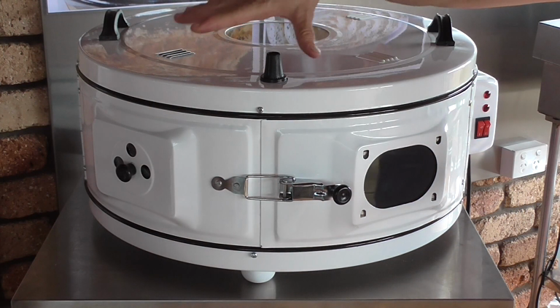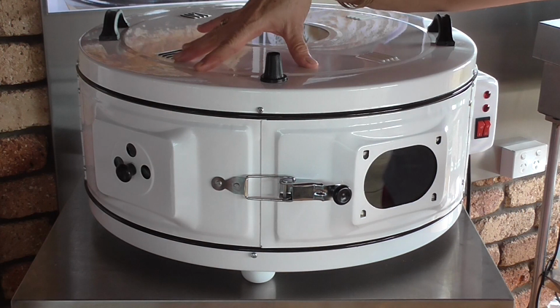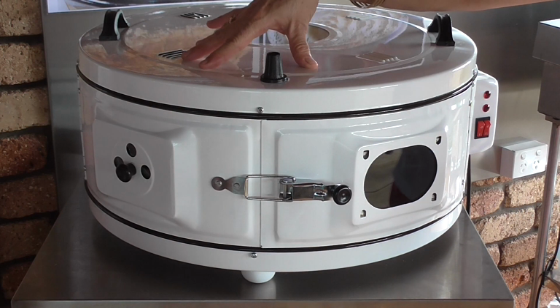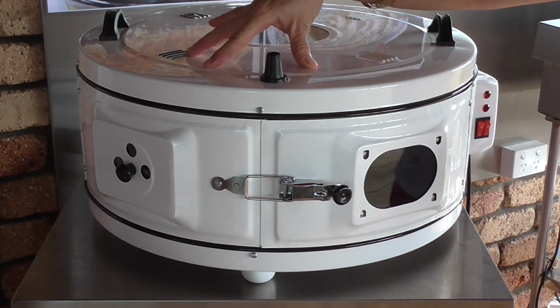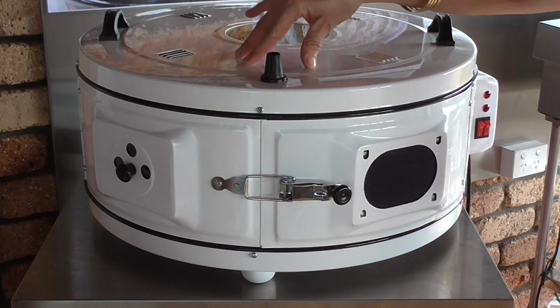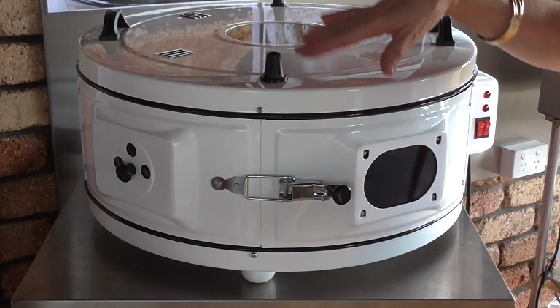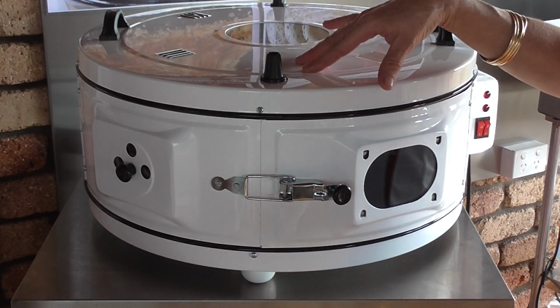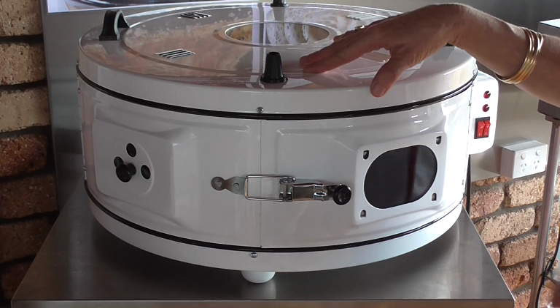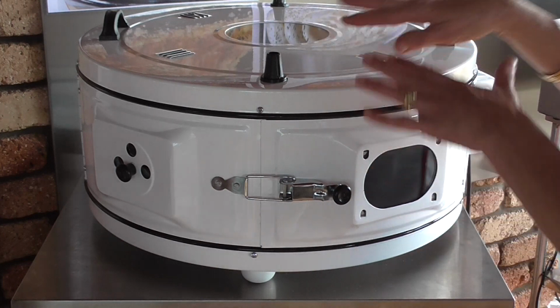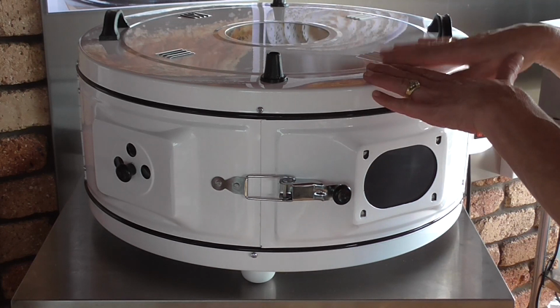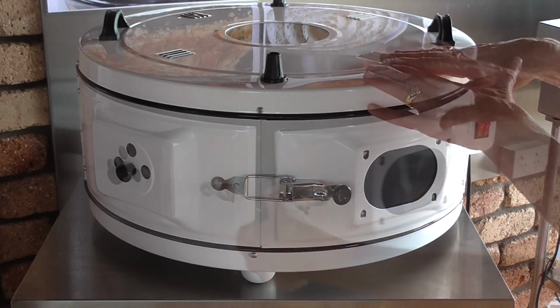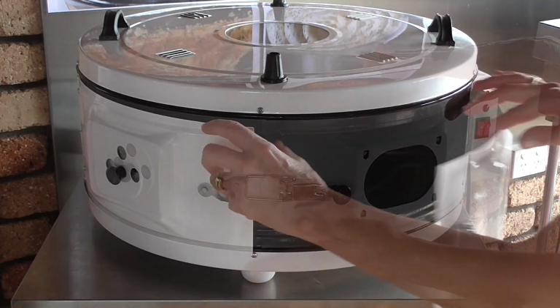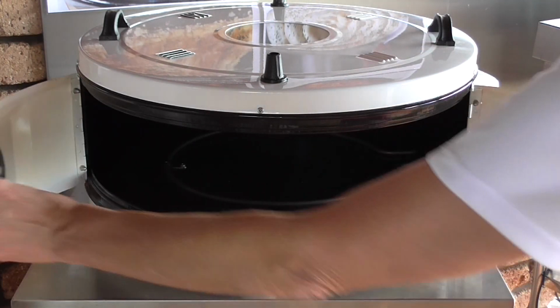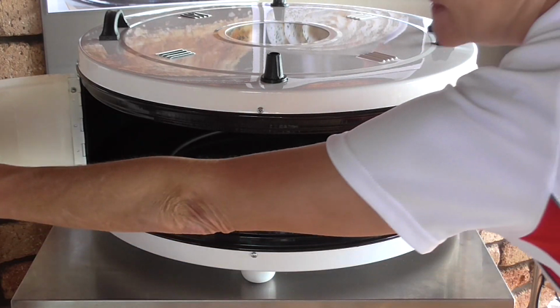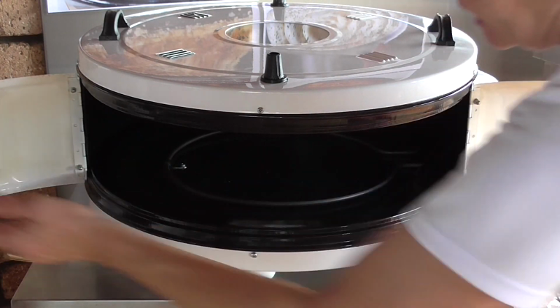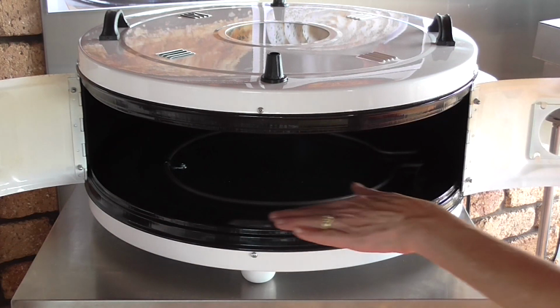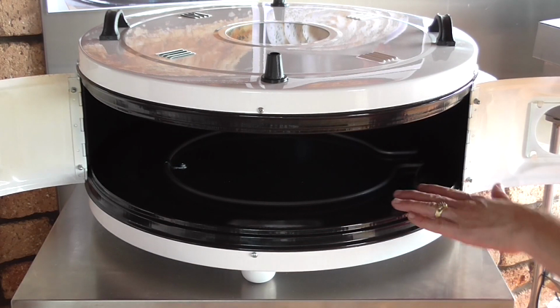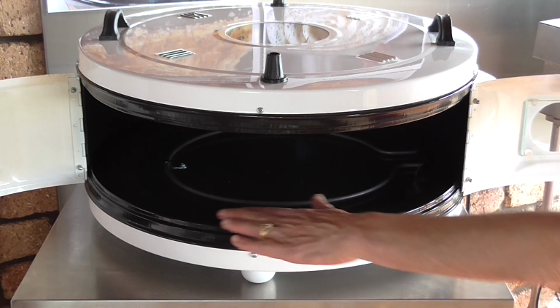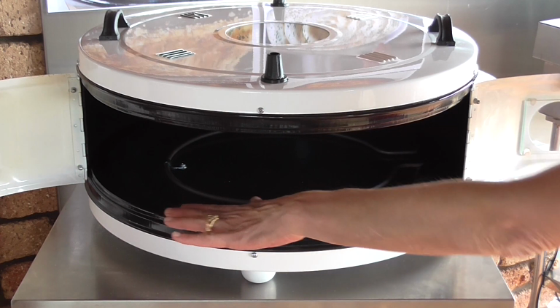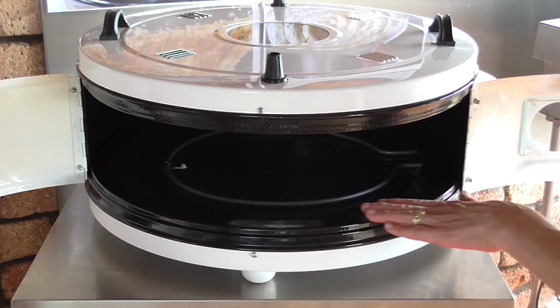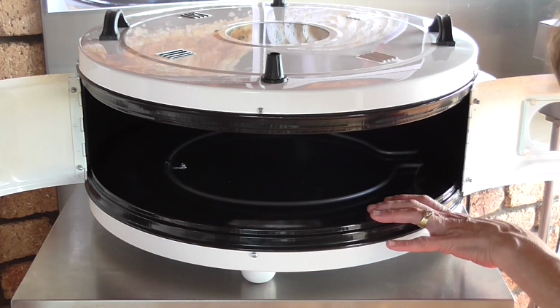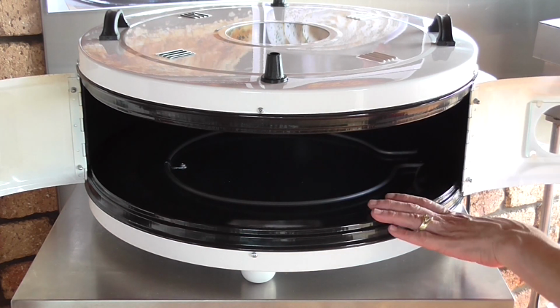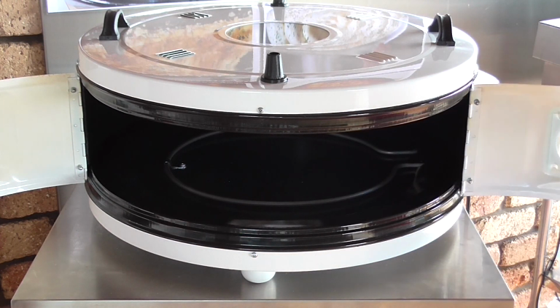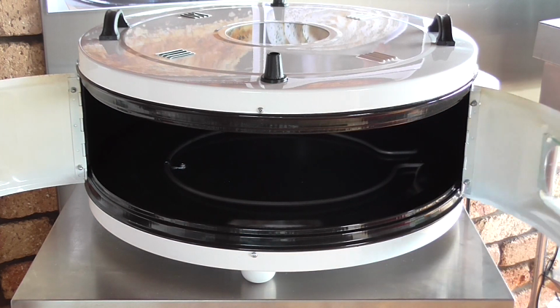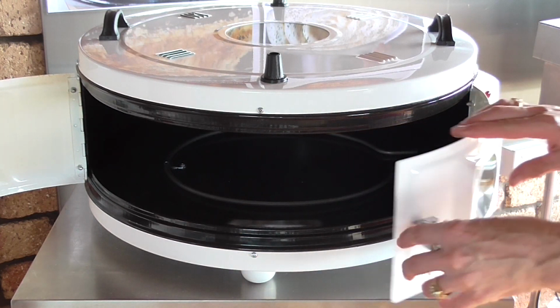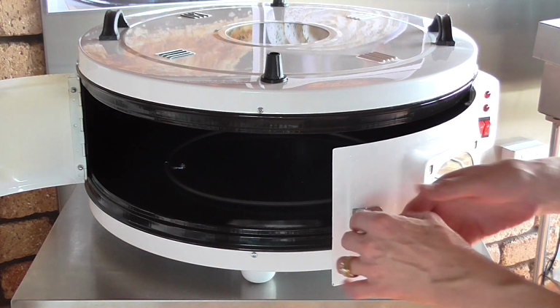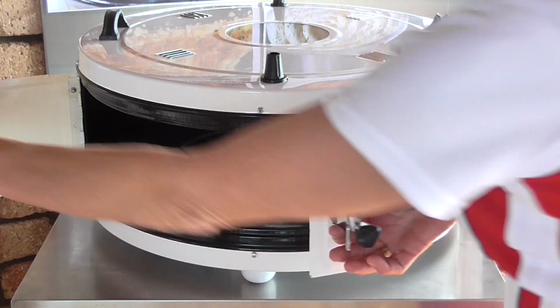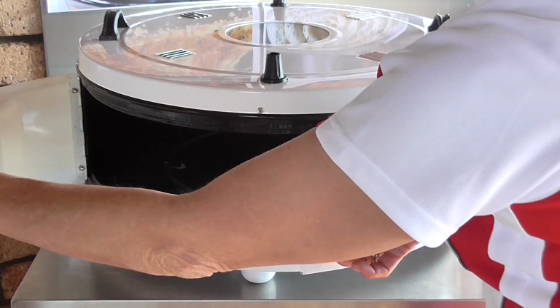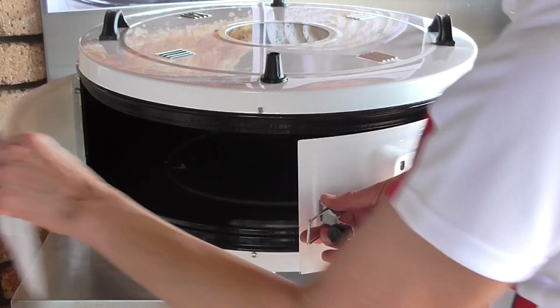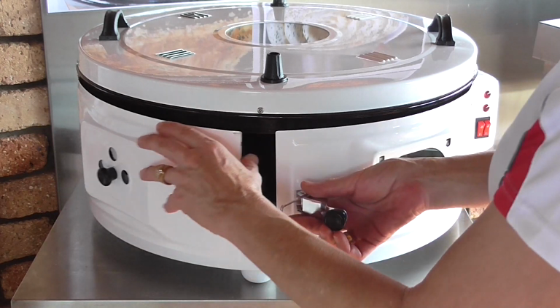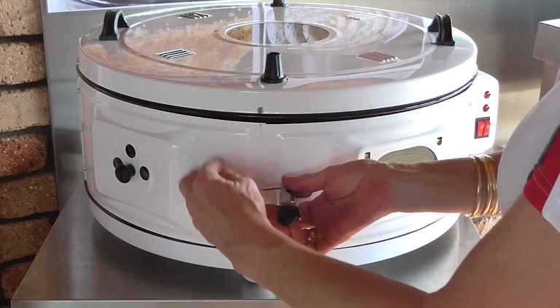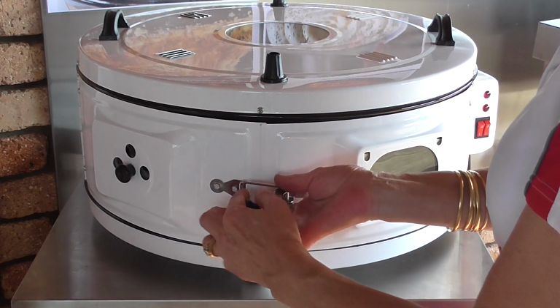The surface finish of all our ovens is a high-grade electrostatic enameled coating. This coating allows for easy cleaning internally and externally. All that's required is a microfiber cloth following cooking.